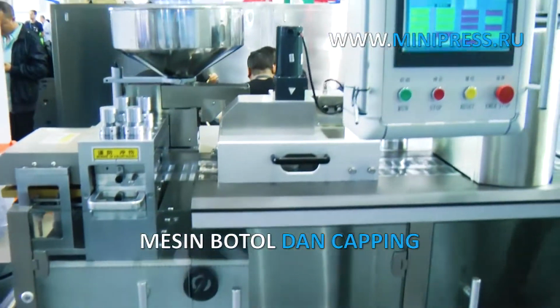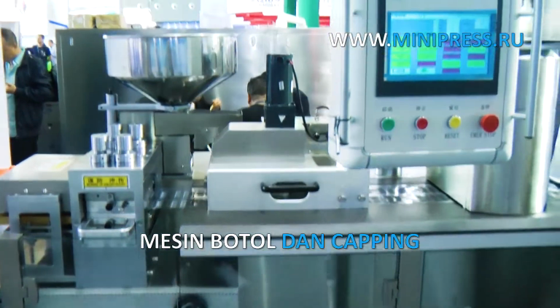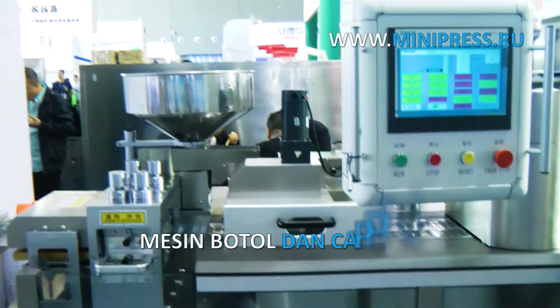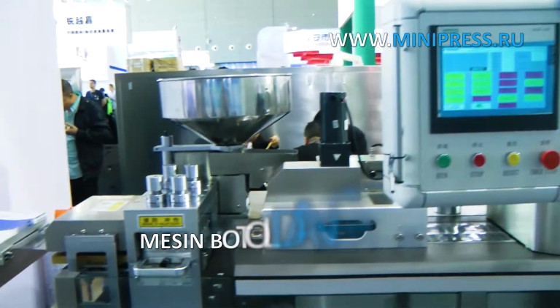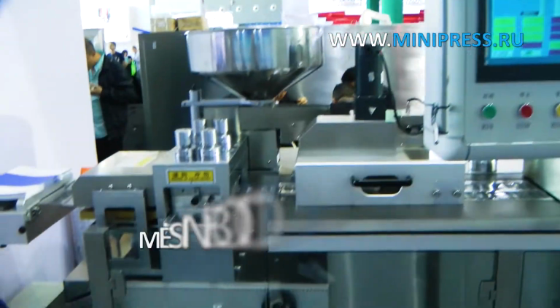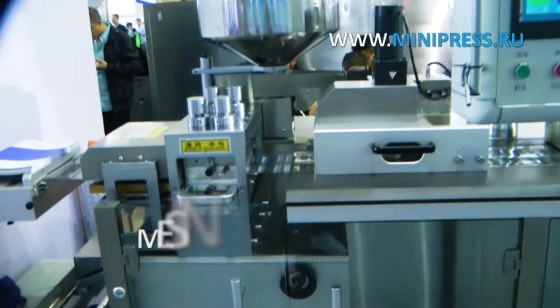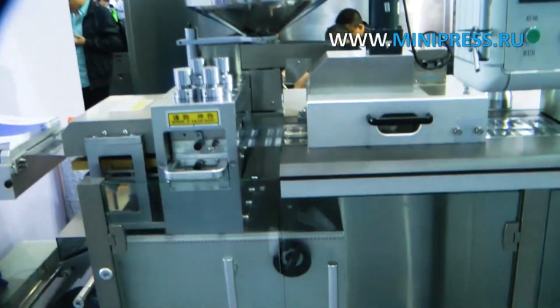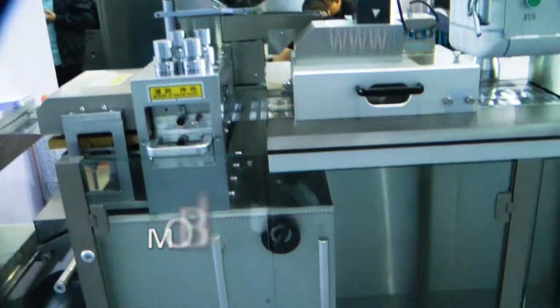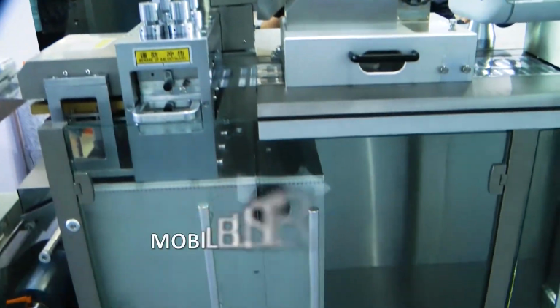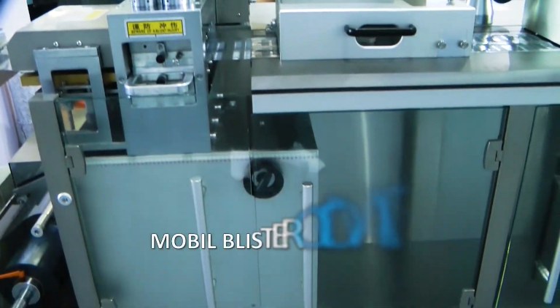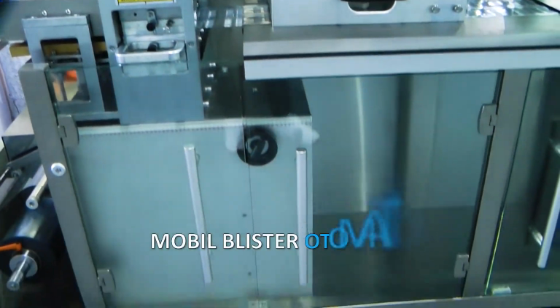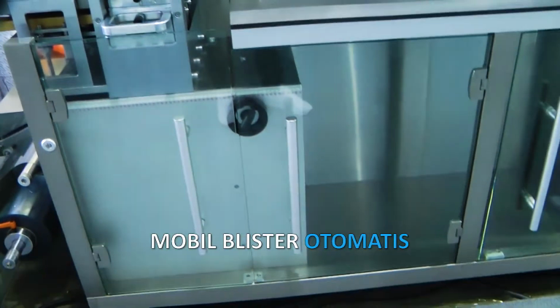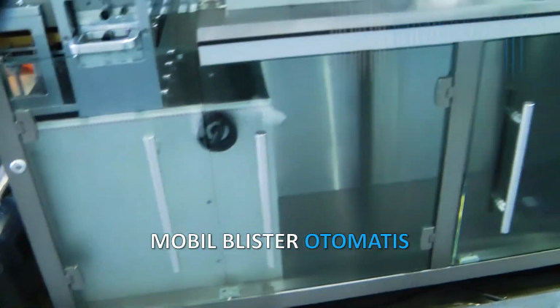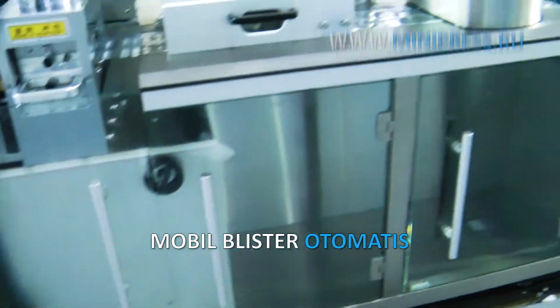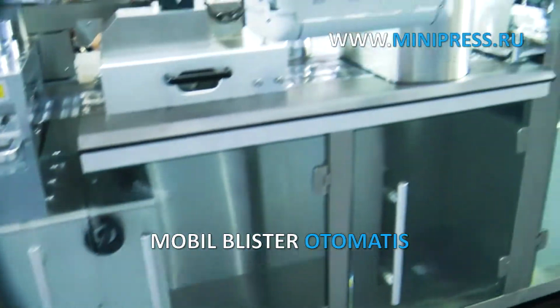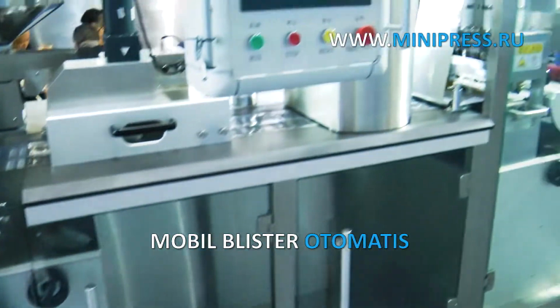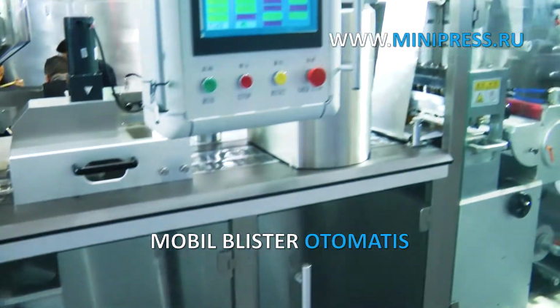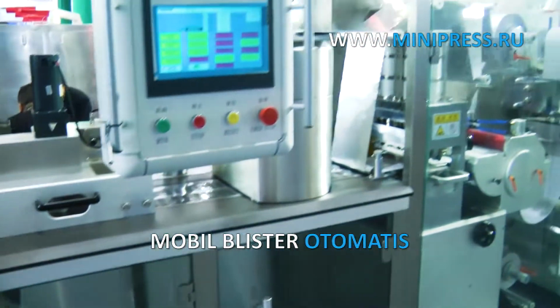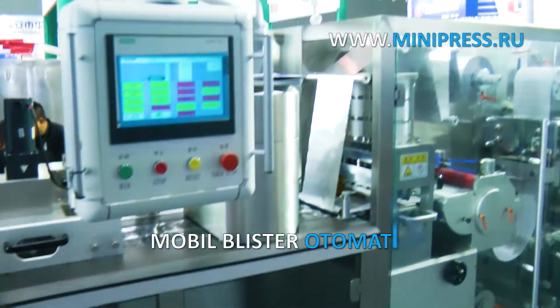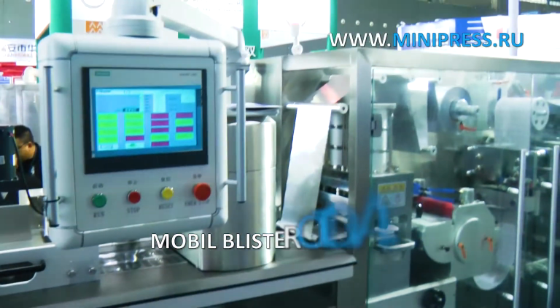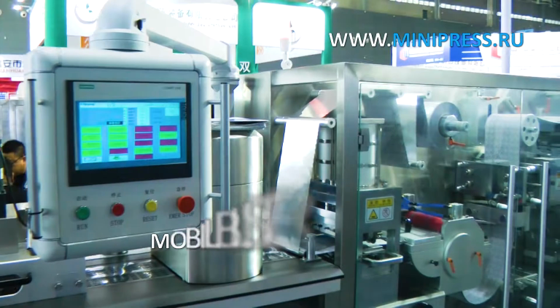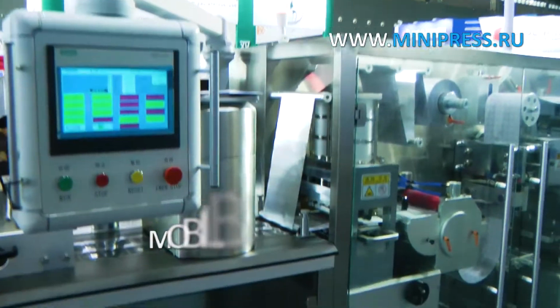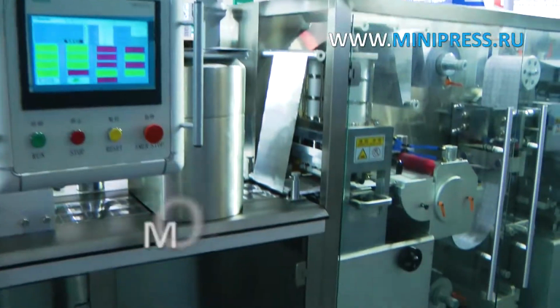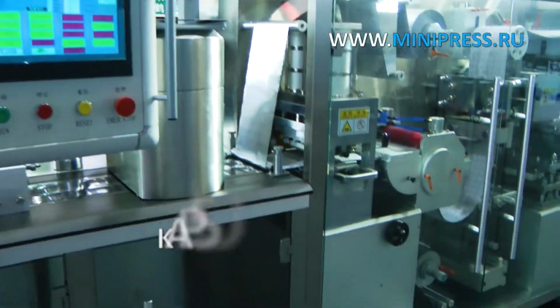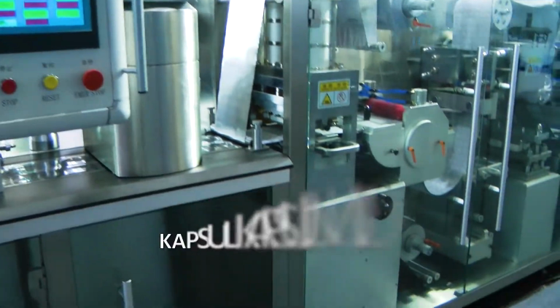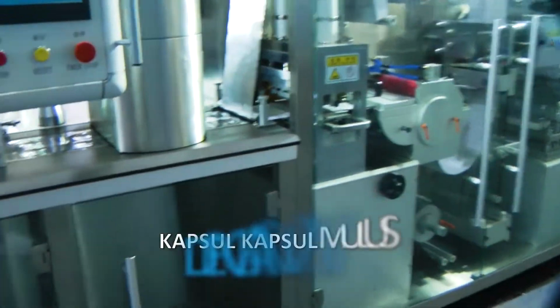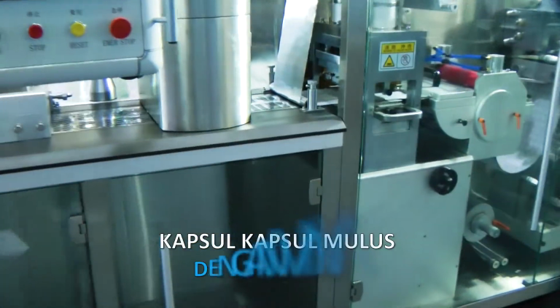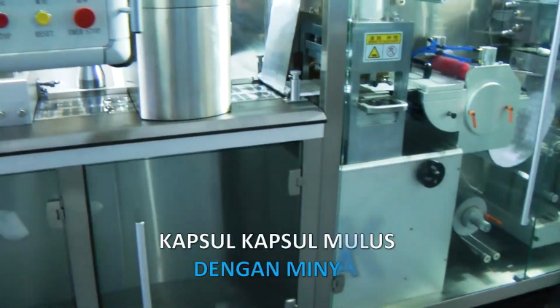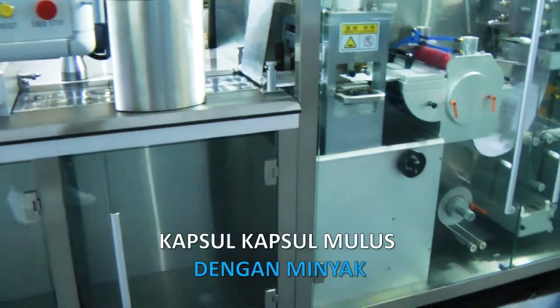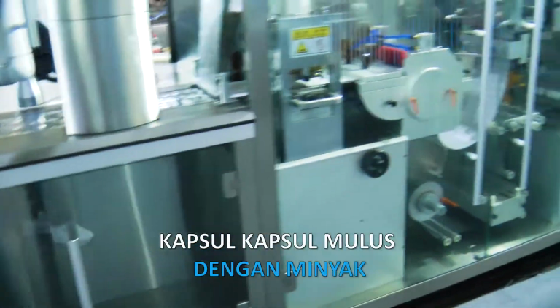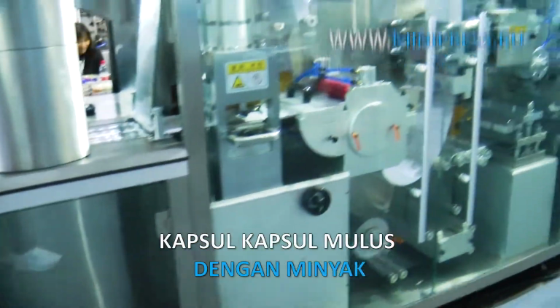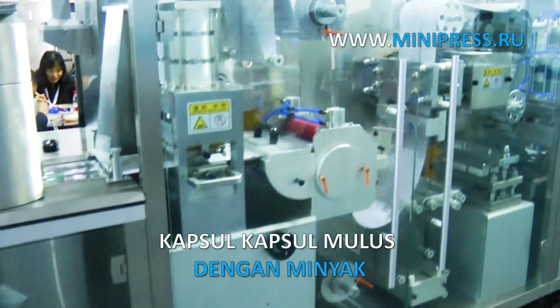We provide such services as equipment searching, selection, purchase, delivery and customs clearance. We can deliver goods to any city of Russia and these countries.